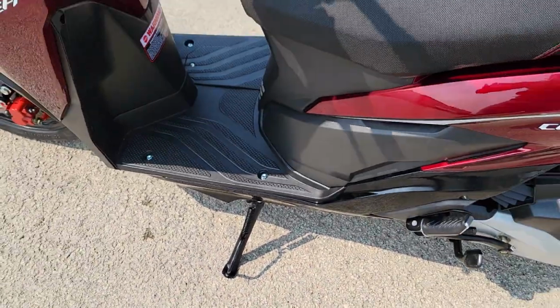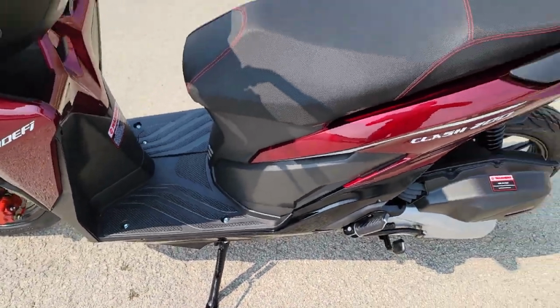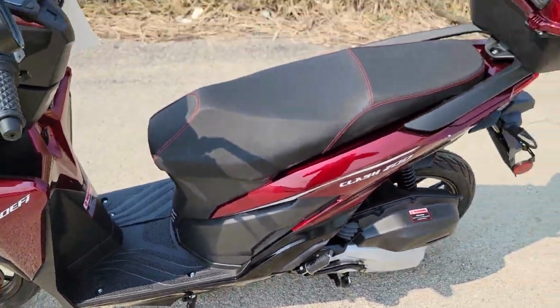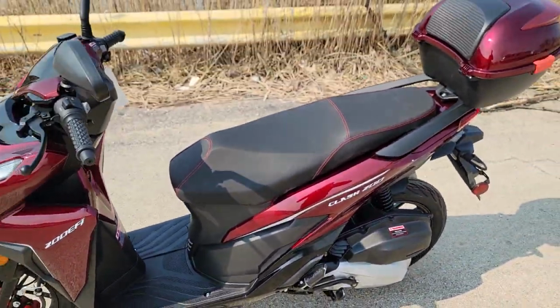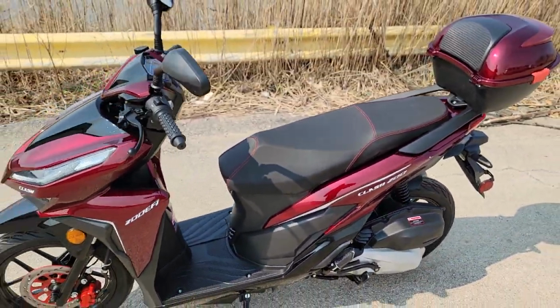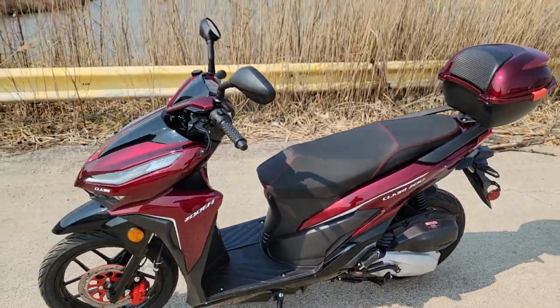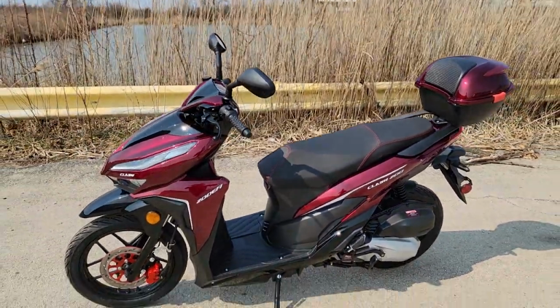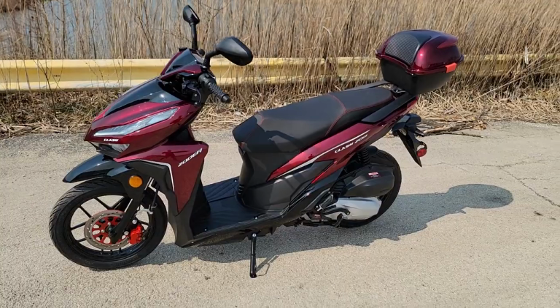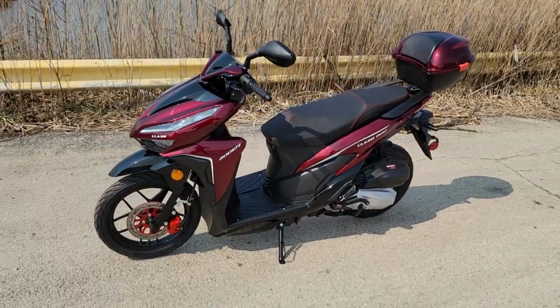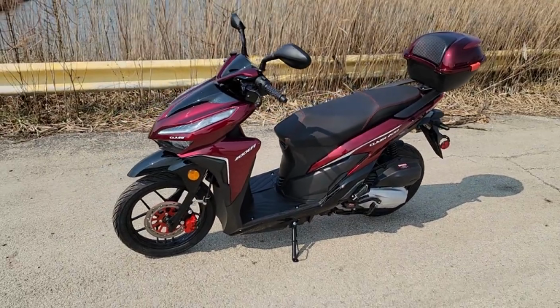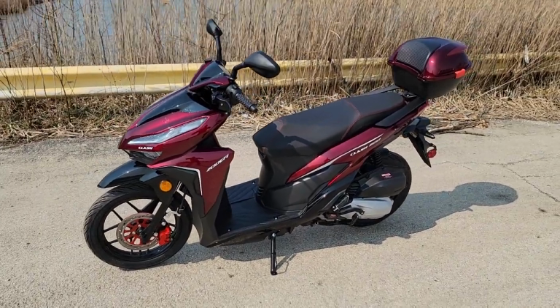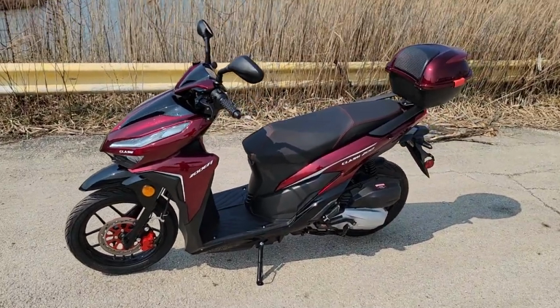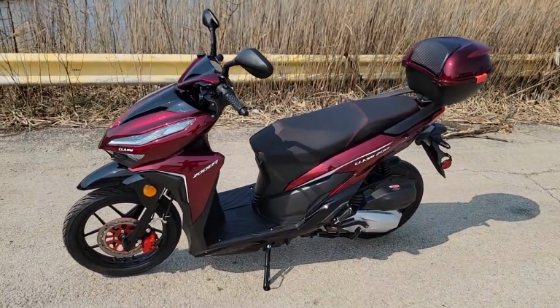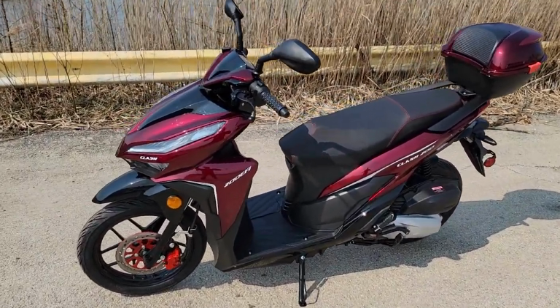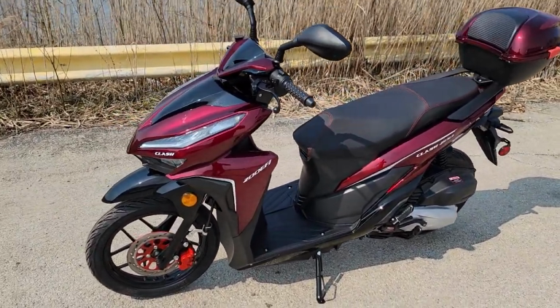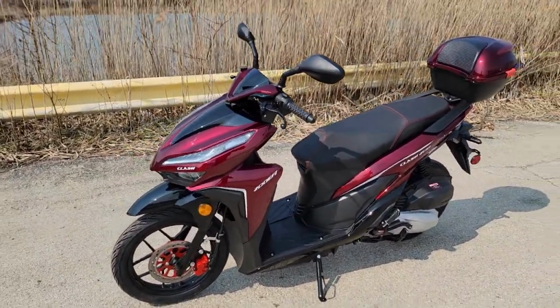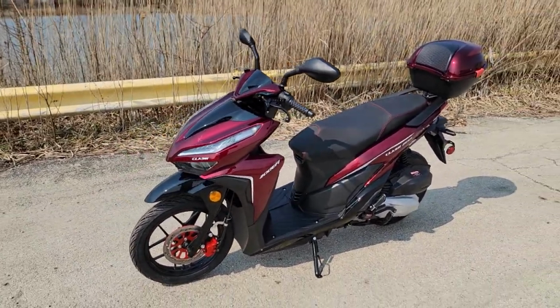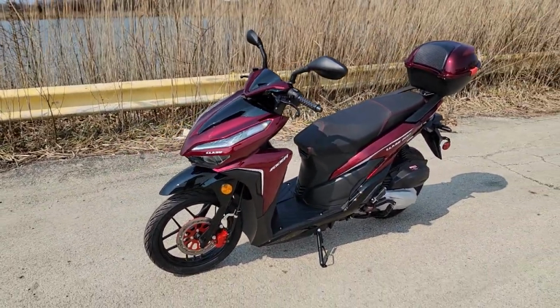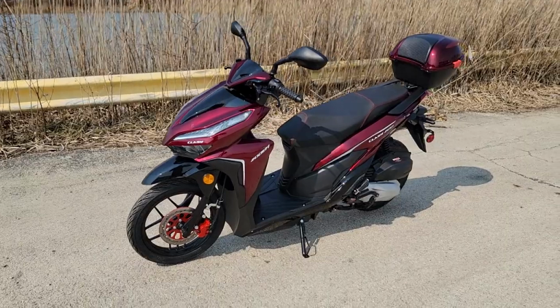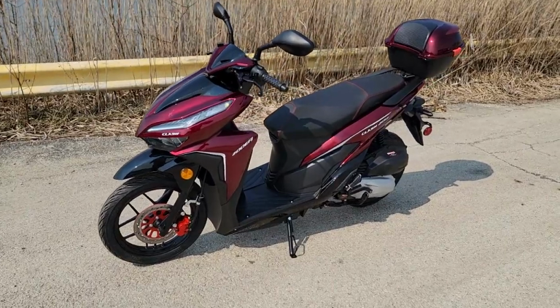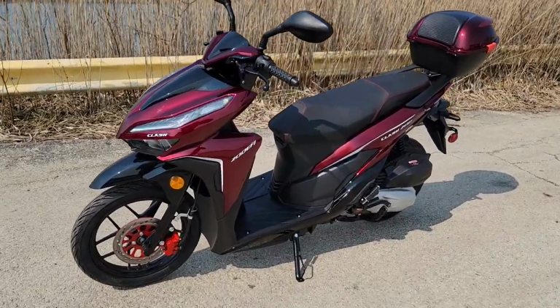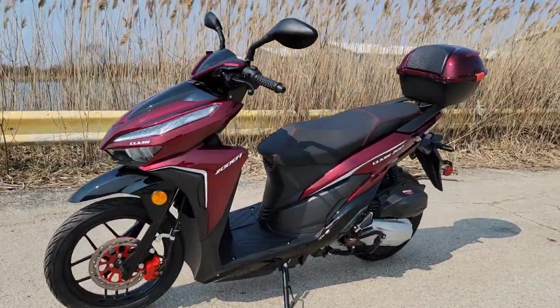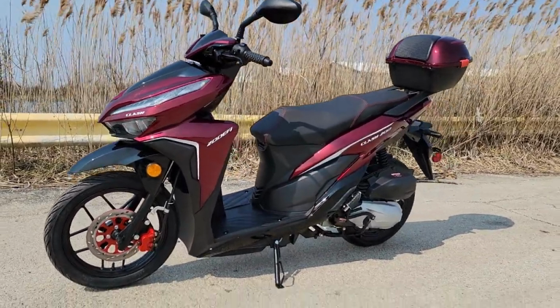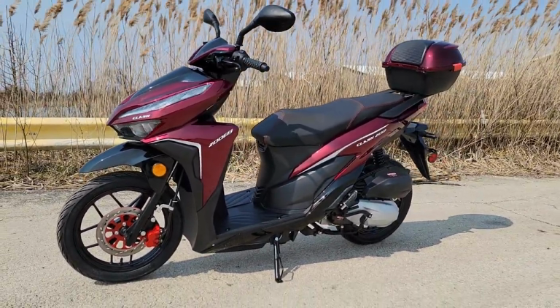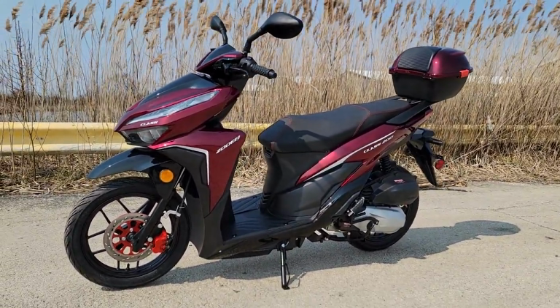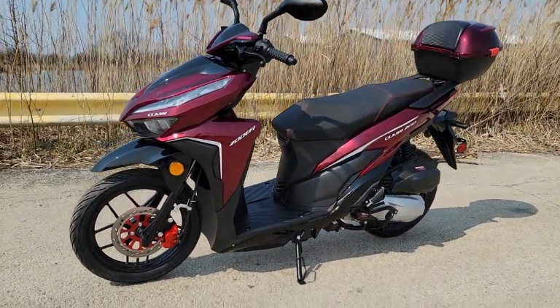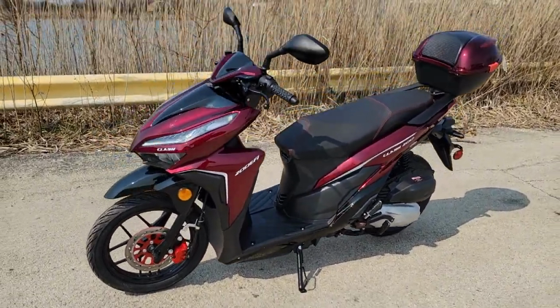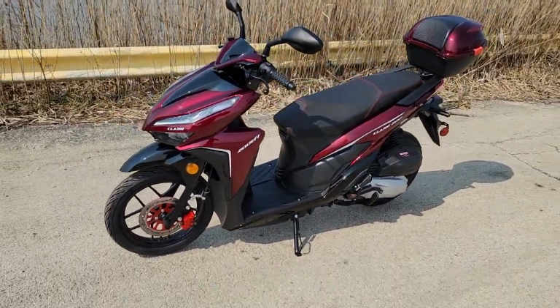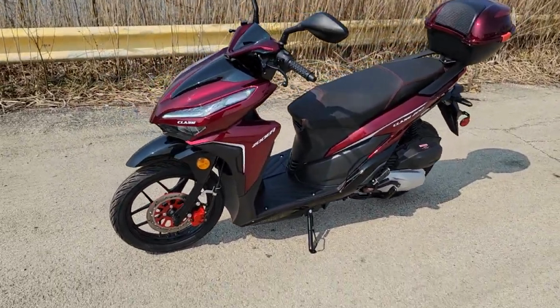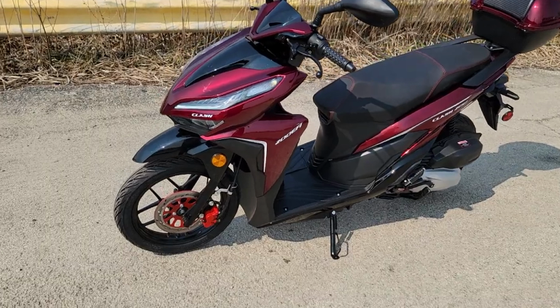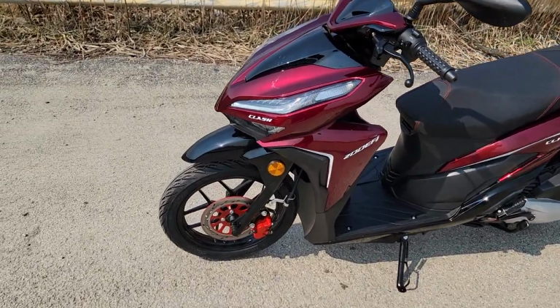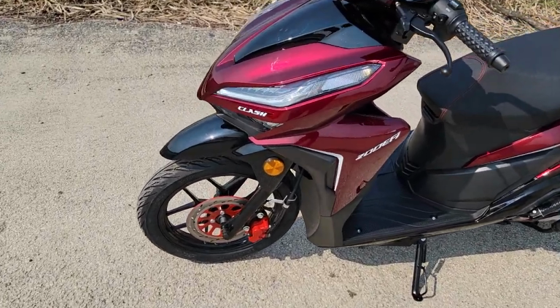This one here is in stock with electric start. Cruises up to 60 to 65 miles per hour — all depends on the weight of the rider. But it's a real nice scooter. We've got the red, the burgundy, blue, as well as white.